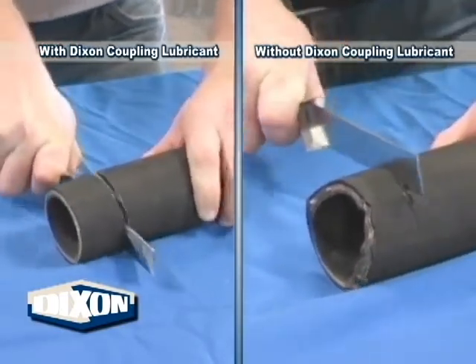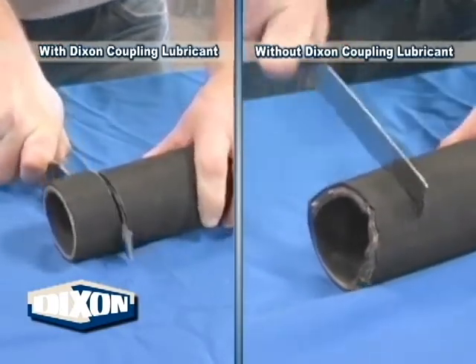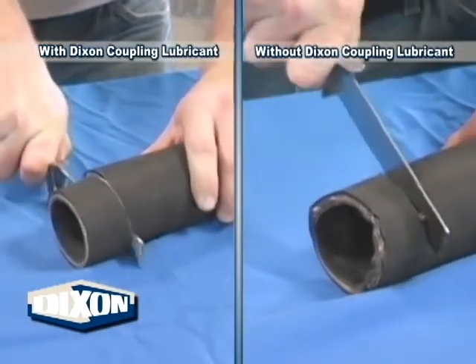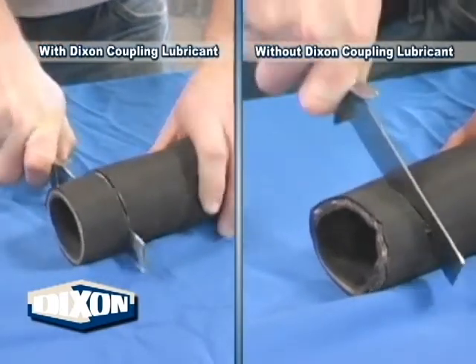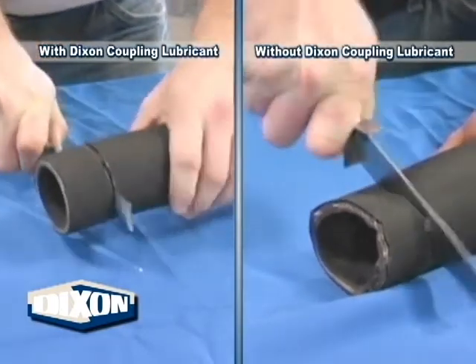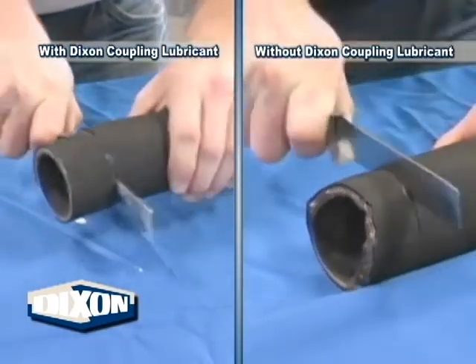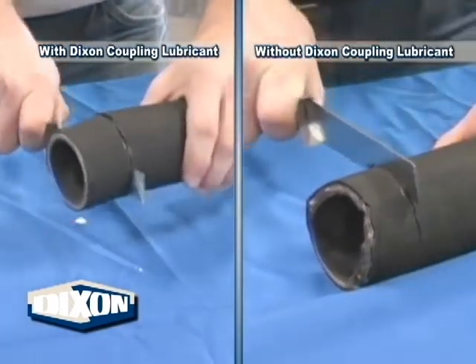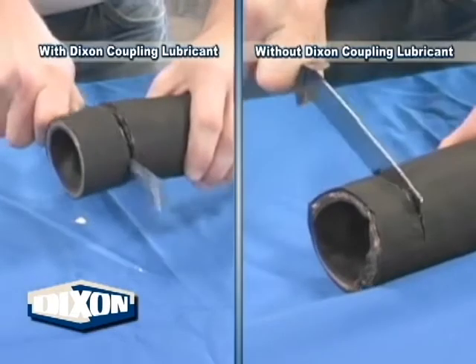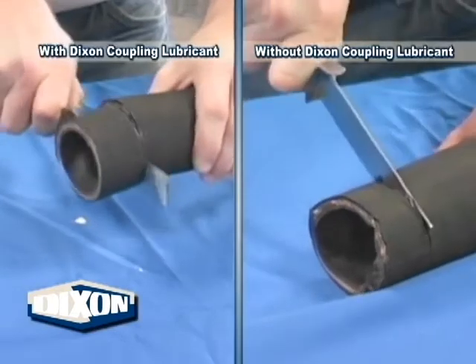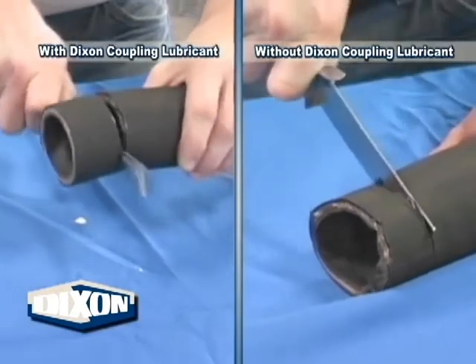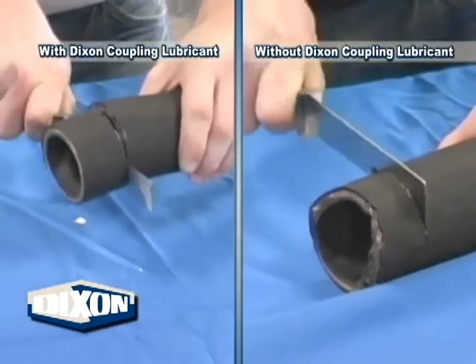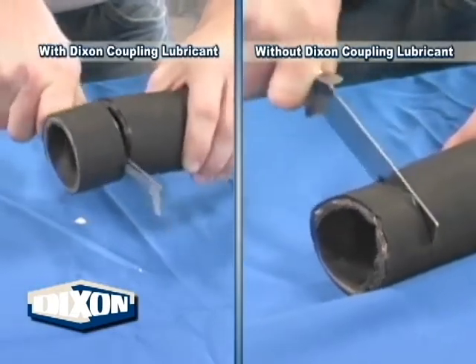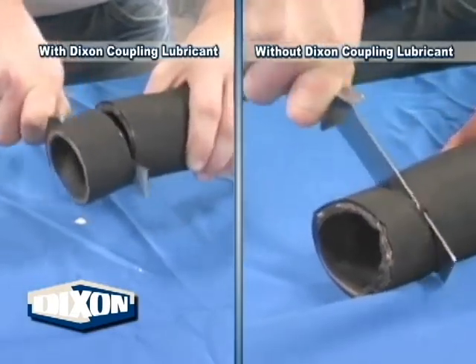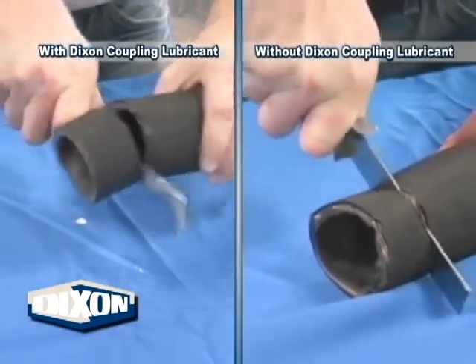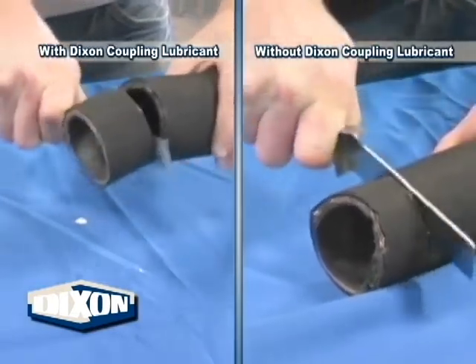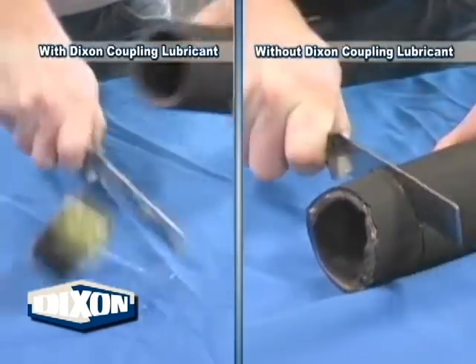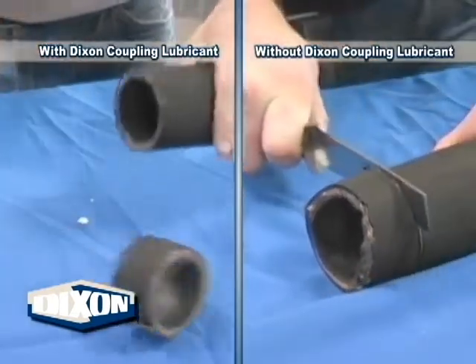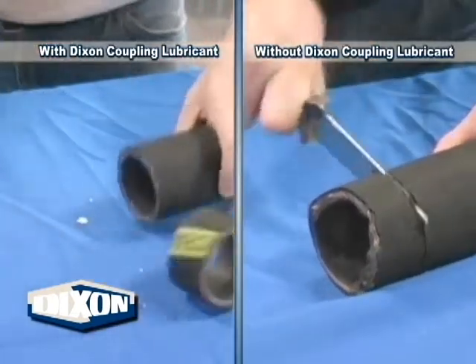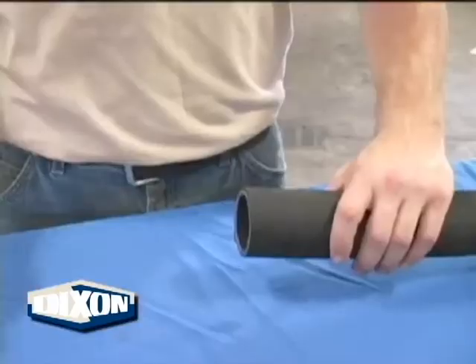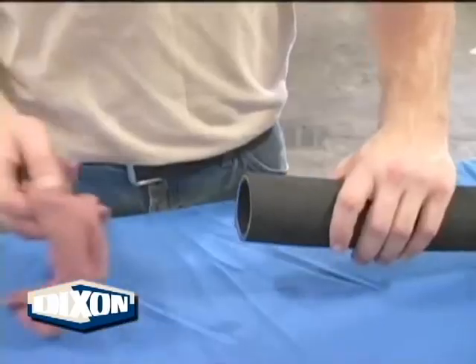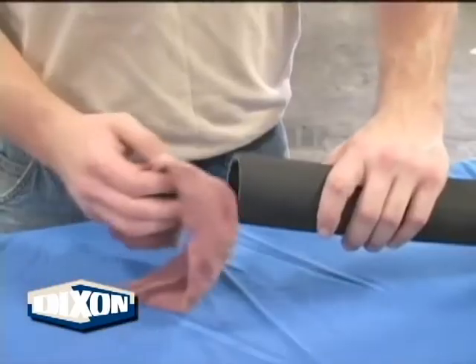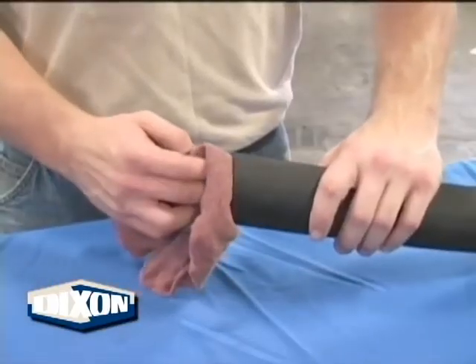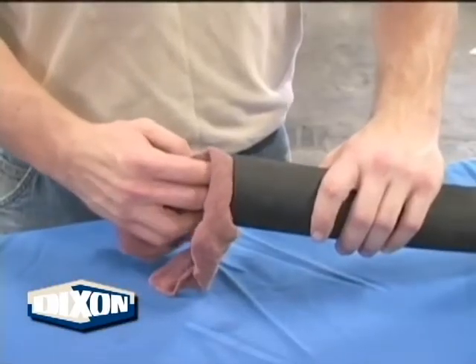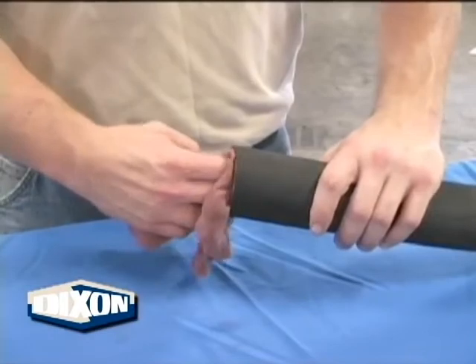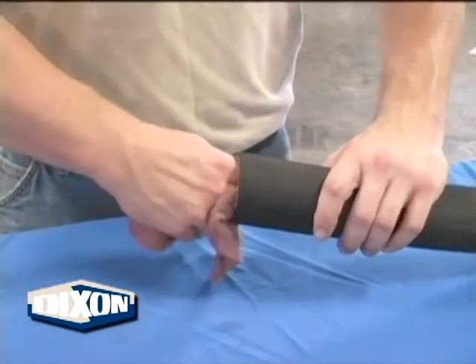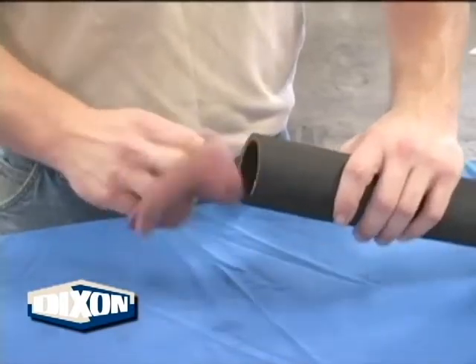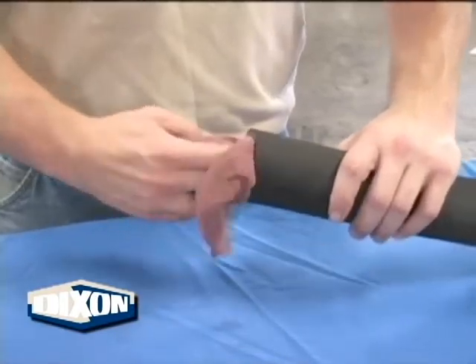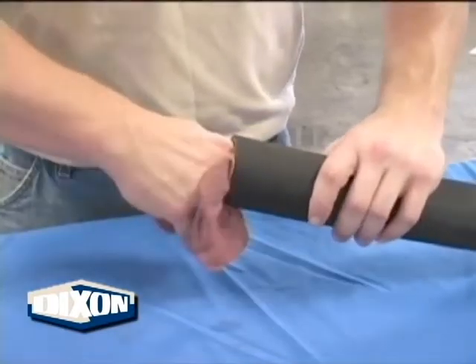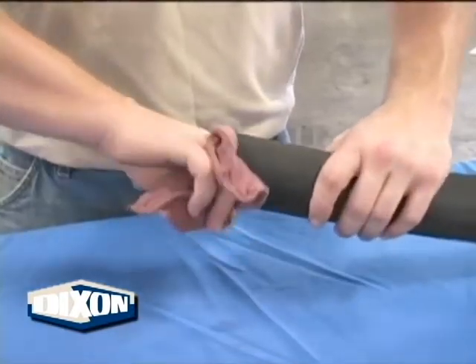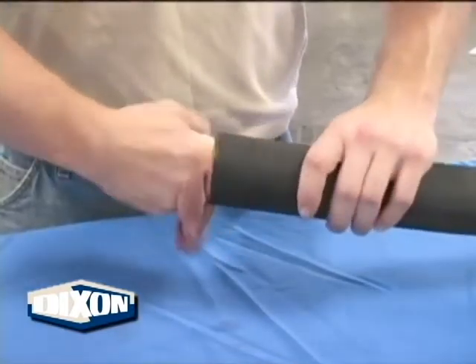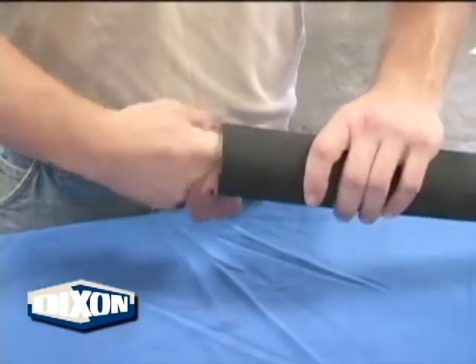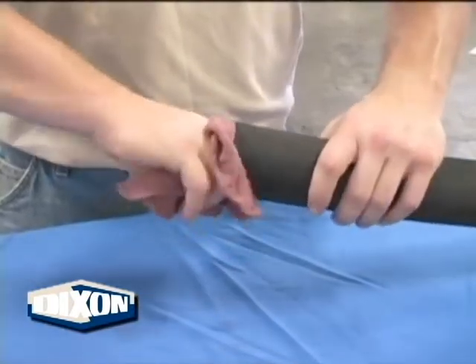As you can see here, the process of cutting the hose is faster and easier with a coupling lube. Take a rag, as shown here, and clean out the debris before inserting the coupling.